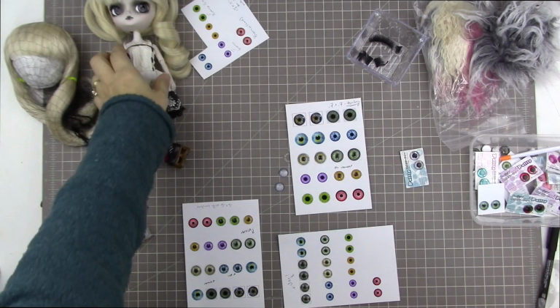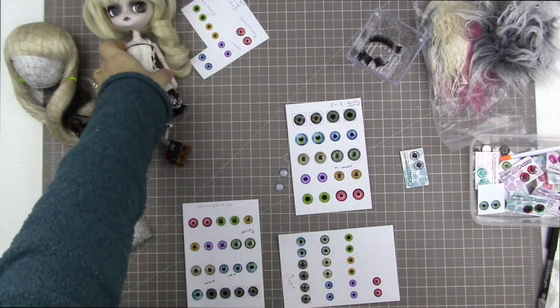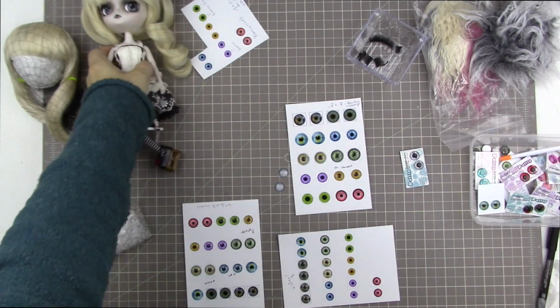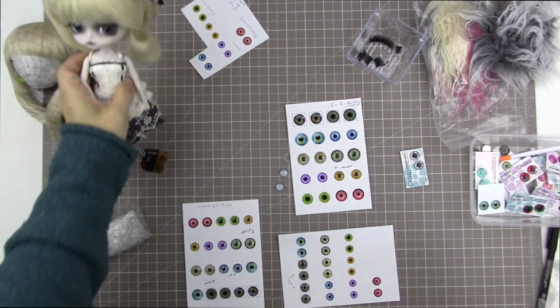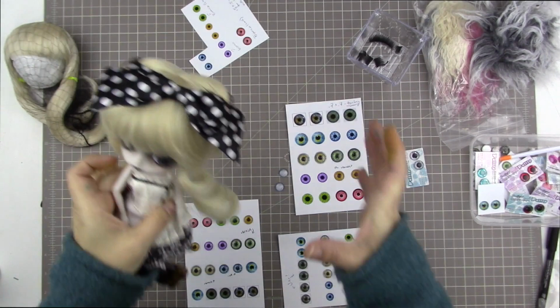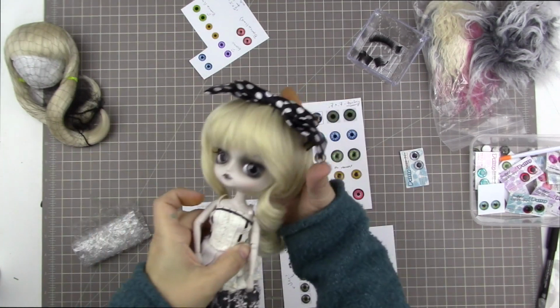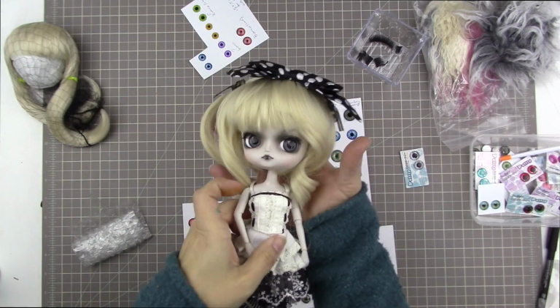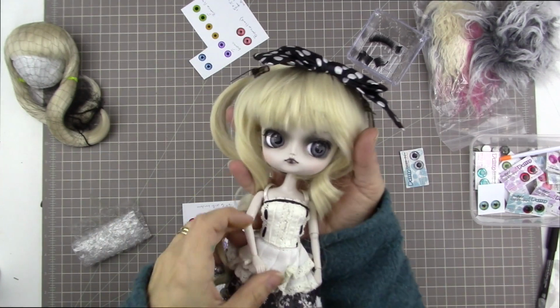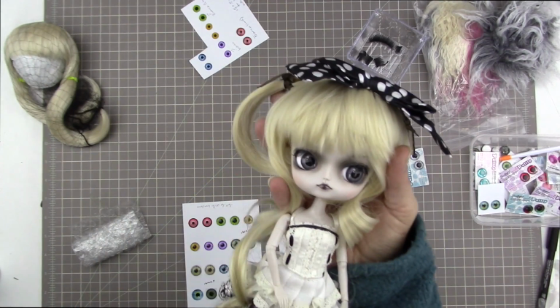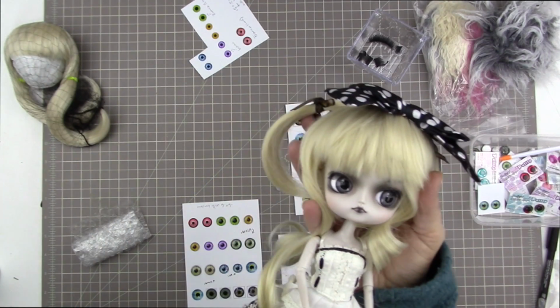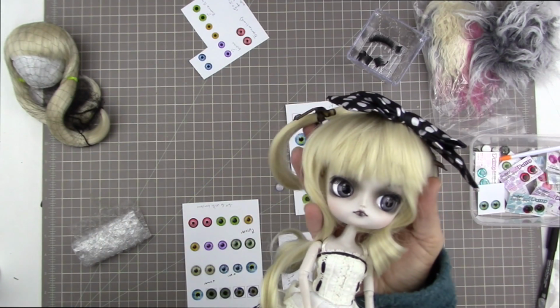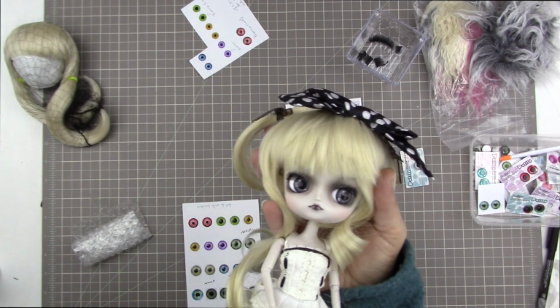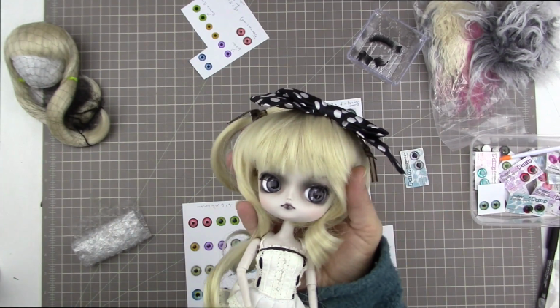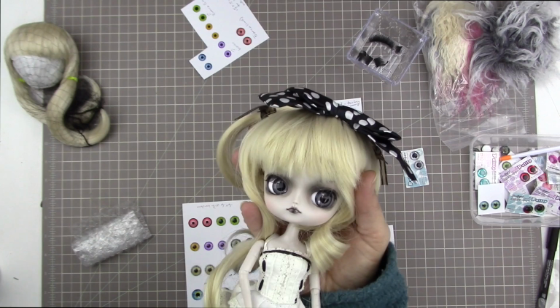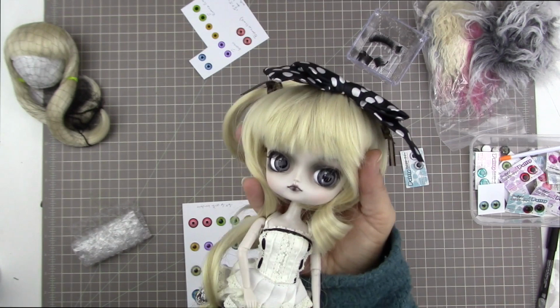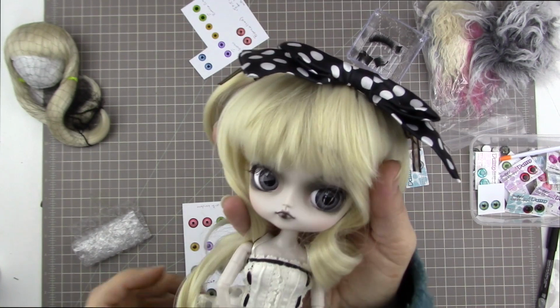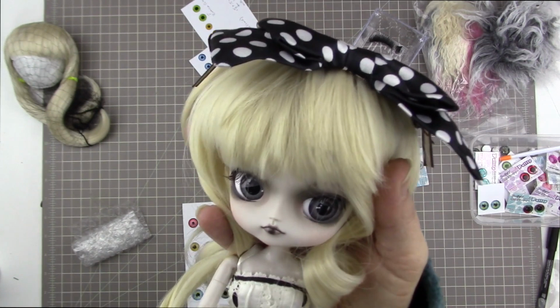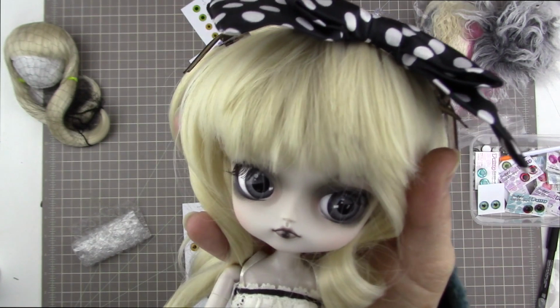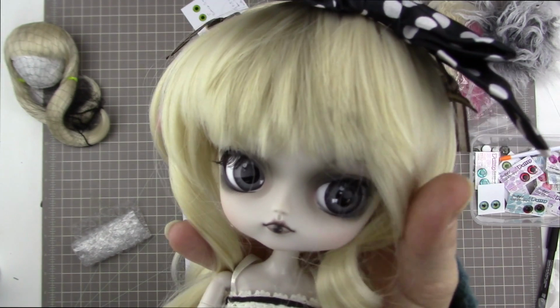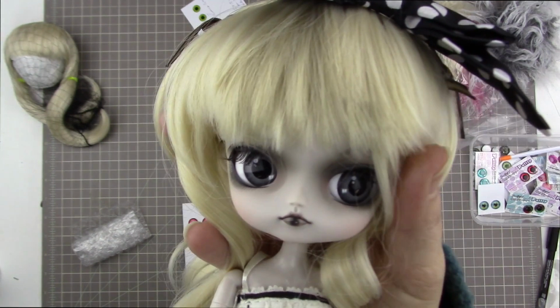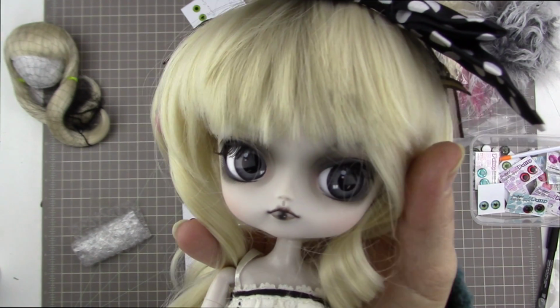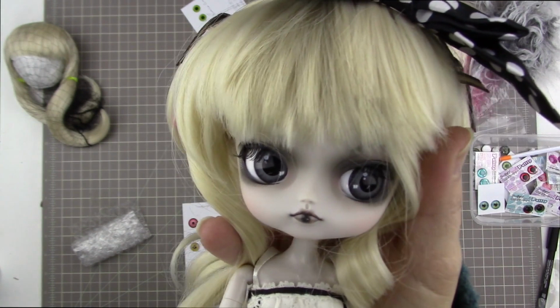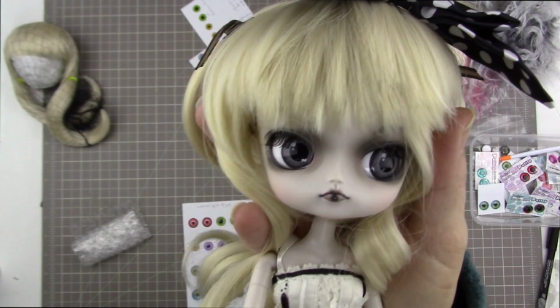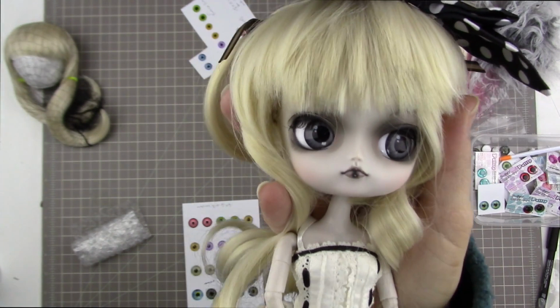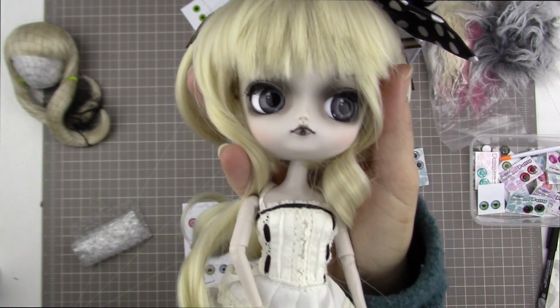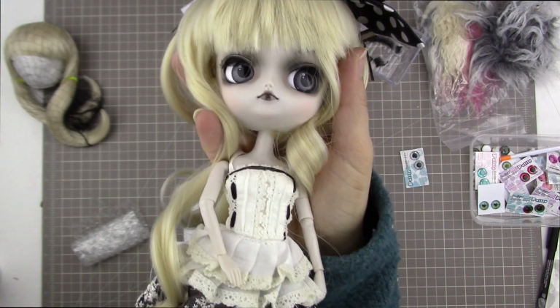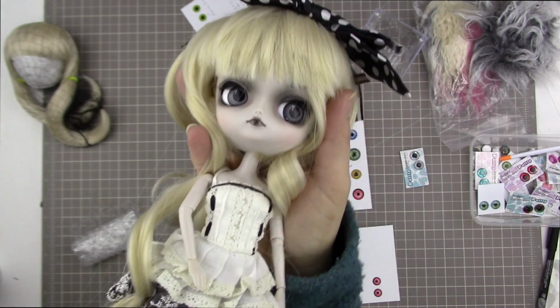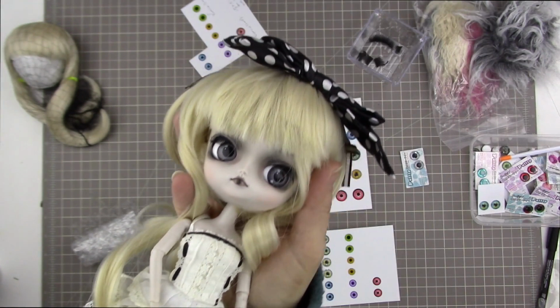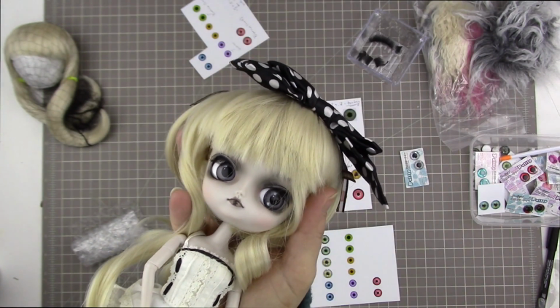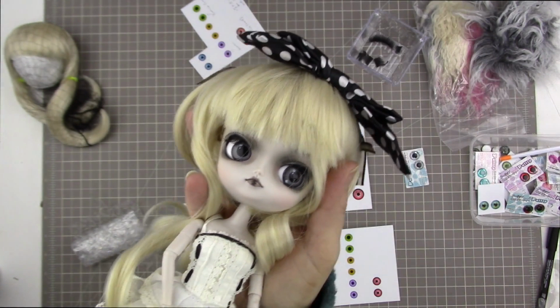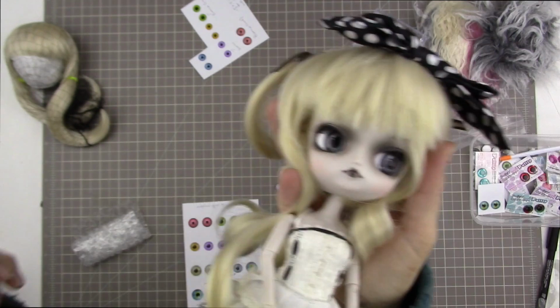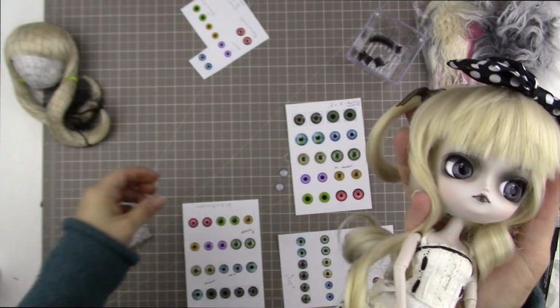Today I modified my Dalila. This is her right here. Her name is Ren and it has also been Savannah, and at first I had her styled like this. She's just in her stock outfit.